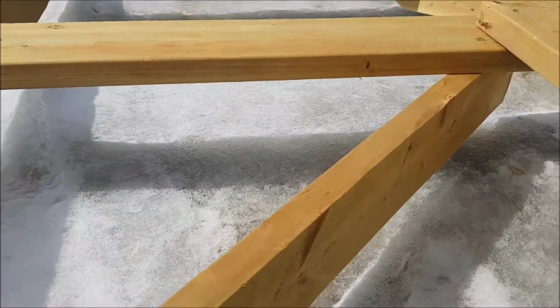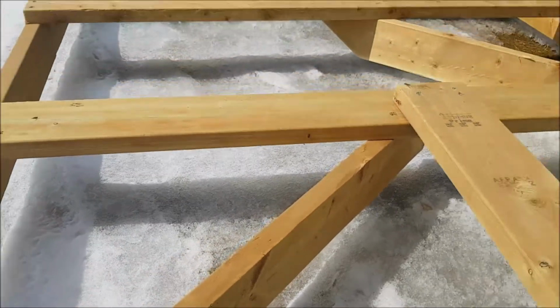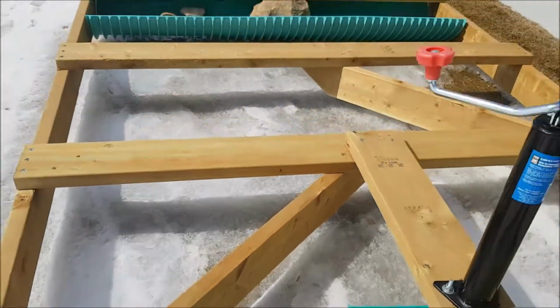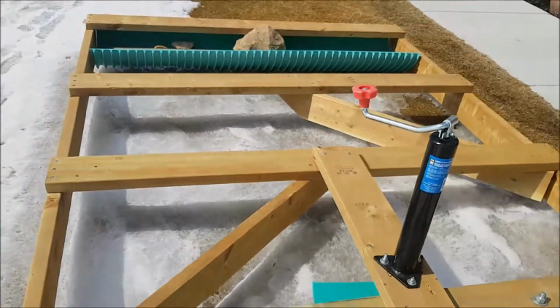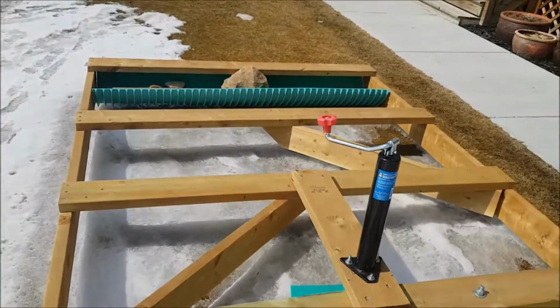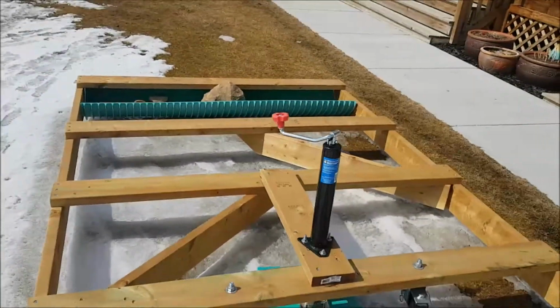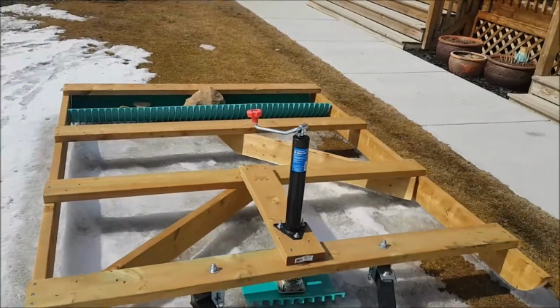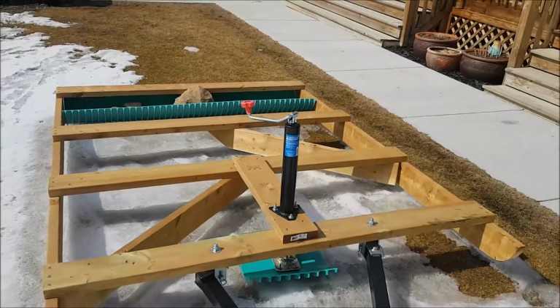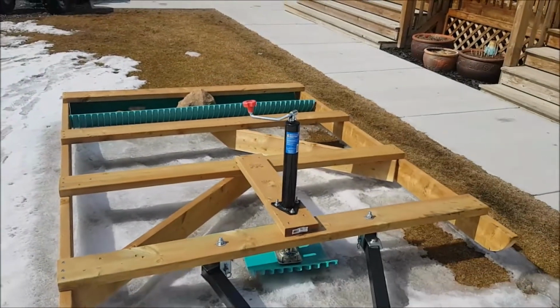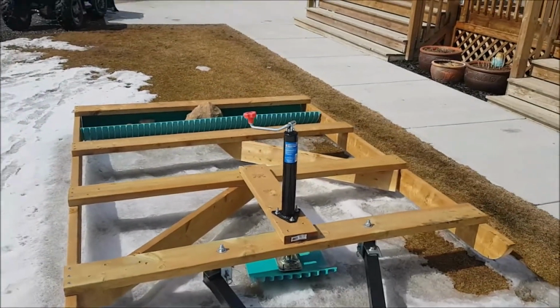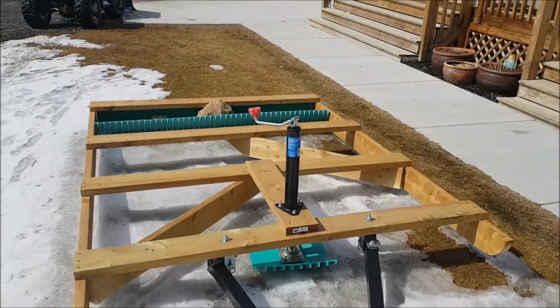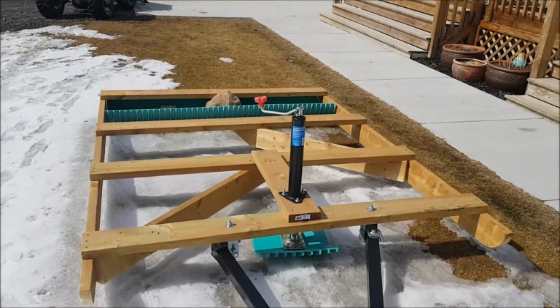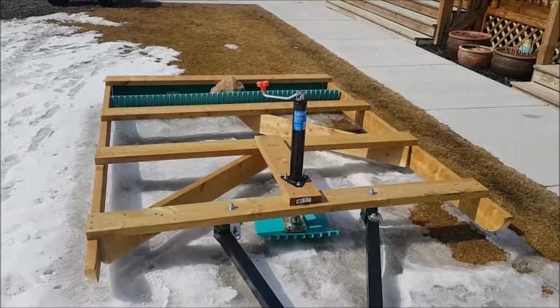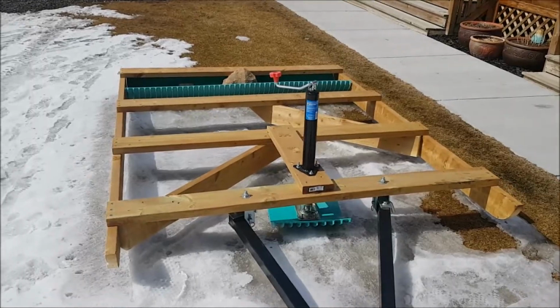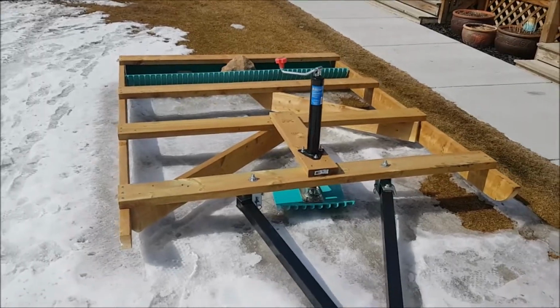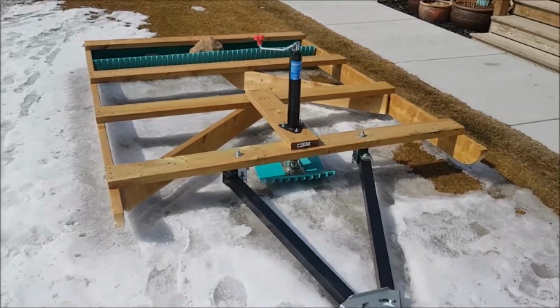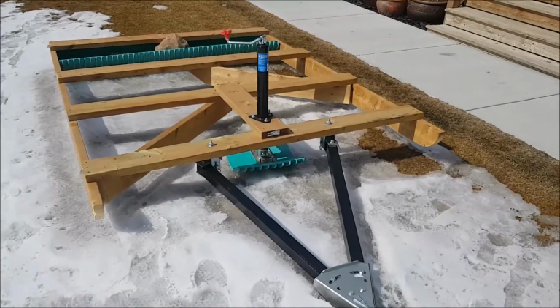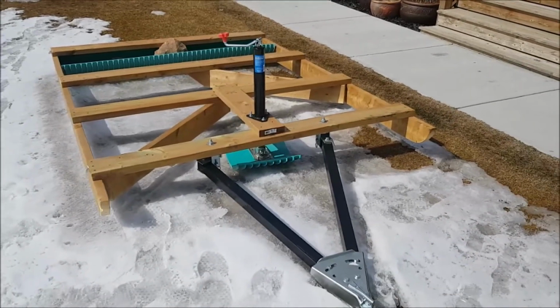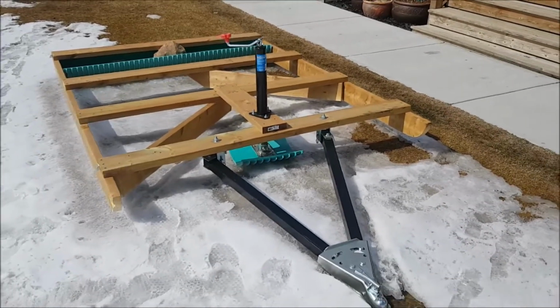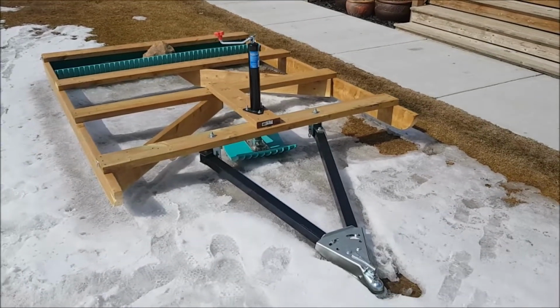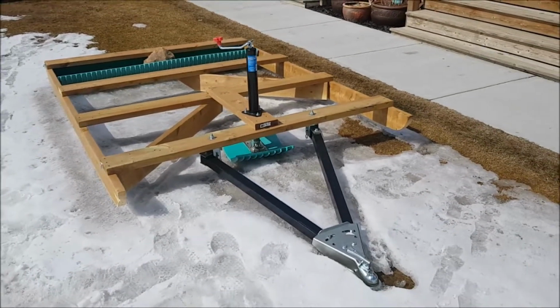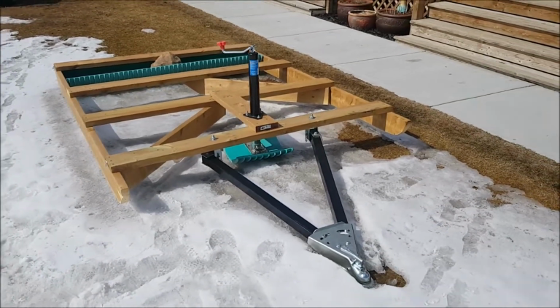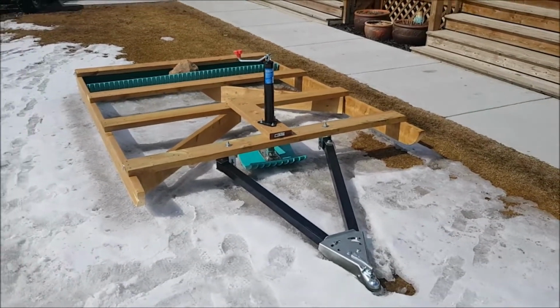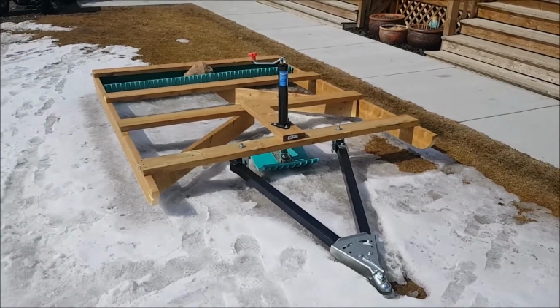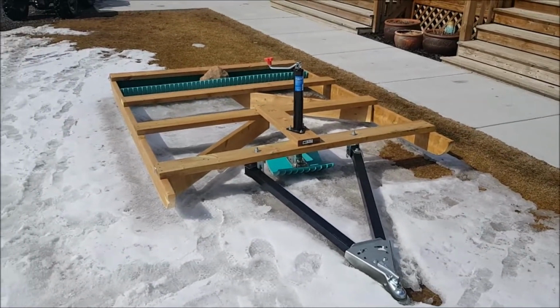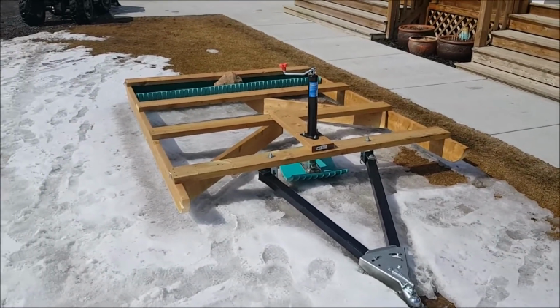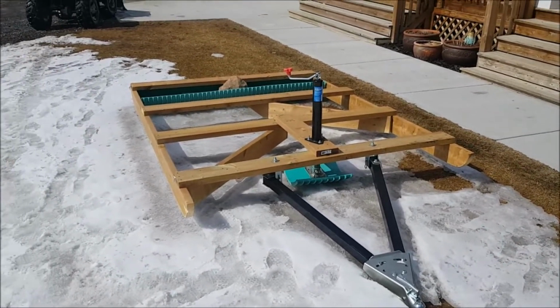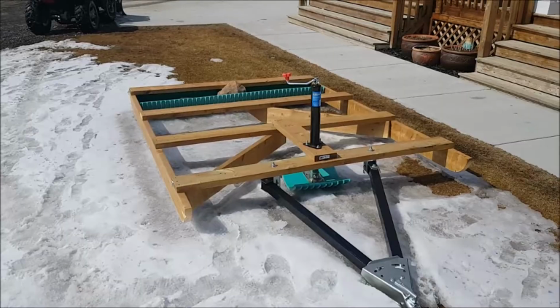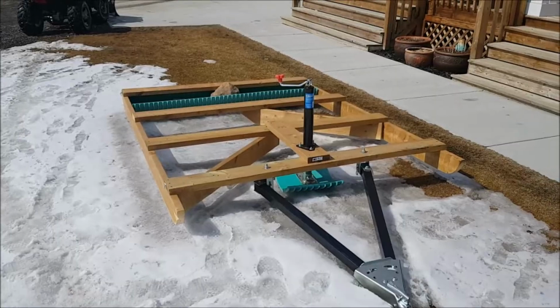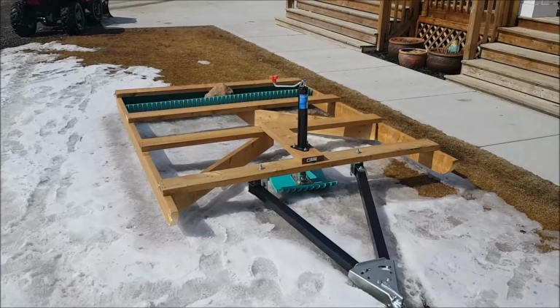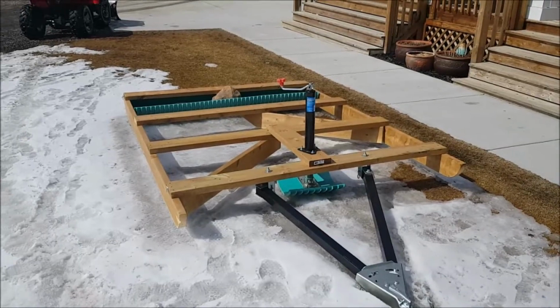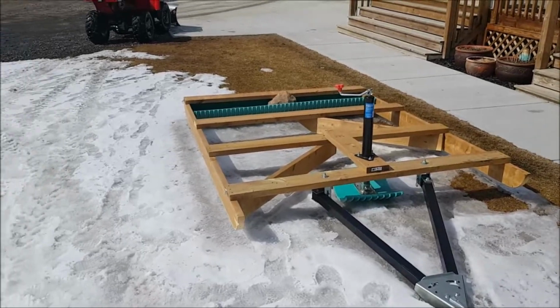Essentially what grooms or flattens the snow are these center pieces here. They're angled so that they basically take out the bumps, whoops, or anything else out there. There you go — I'll show you how it works.